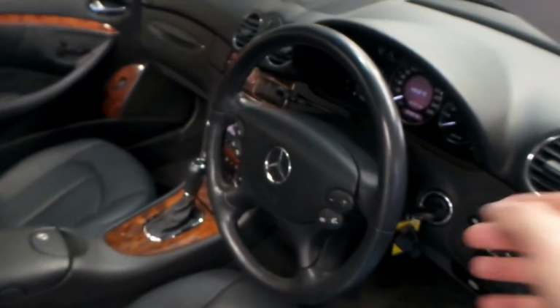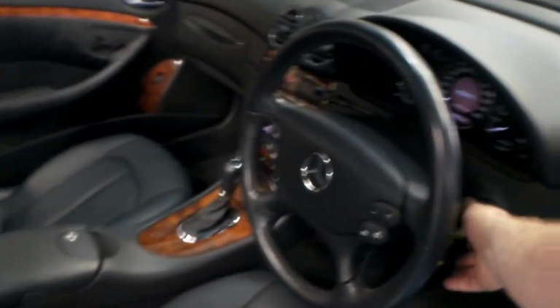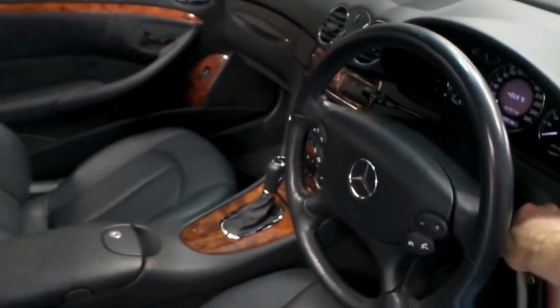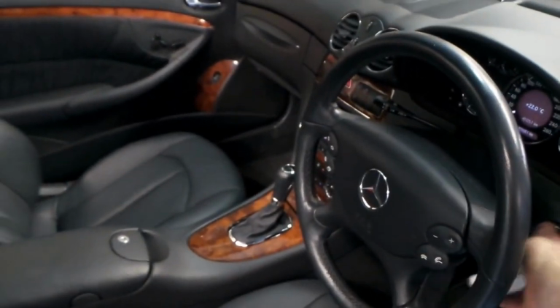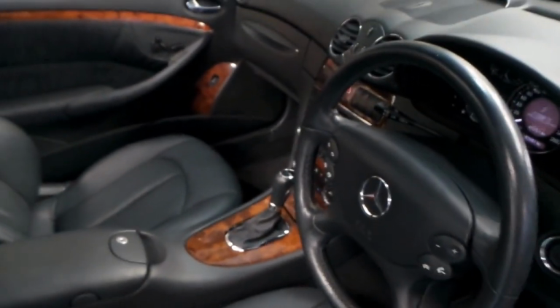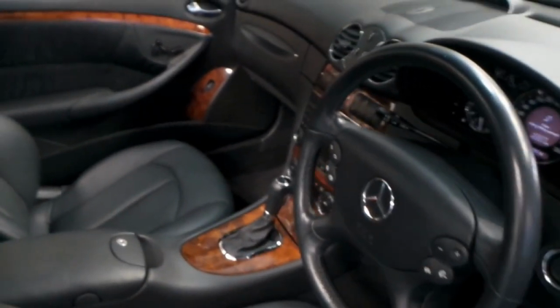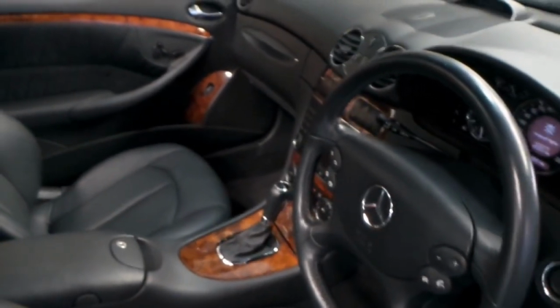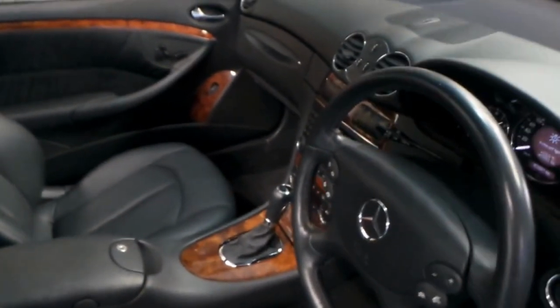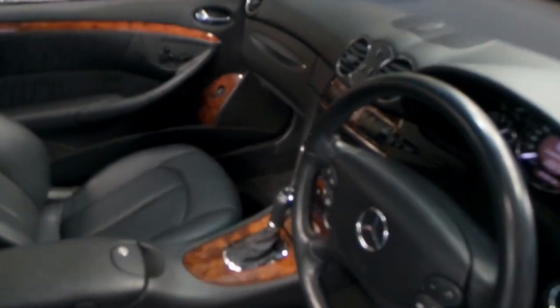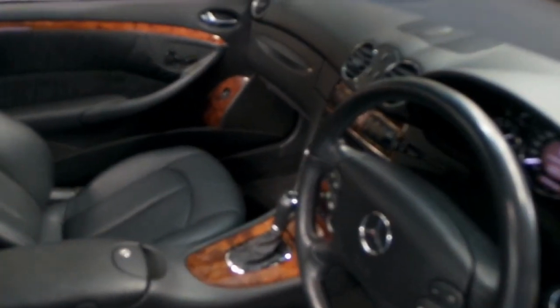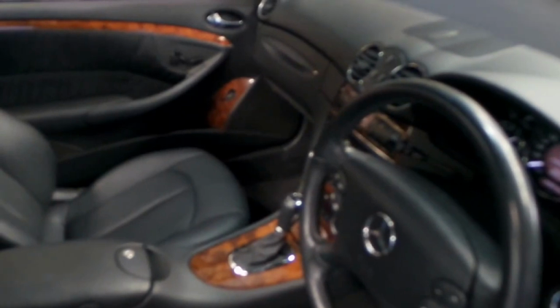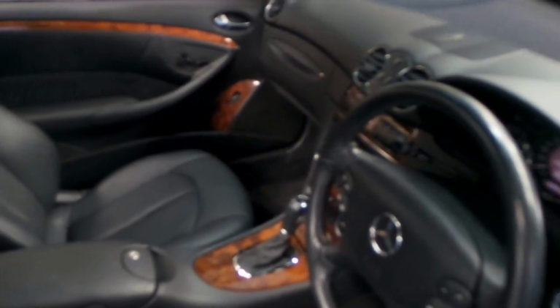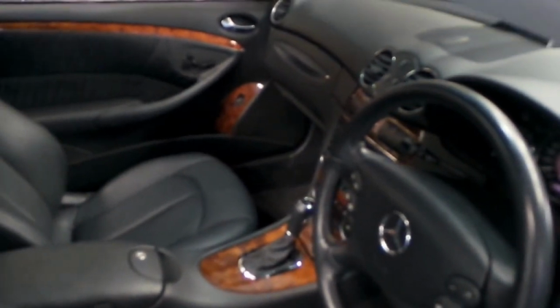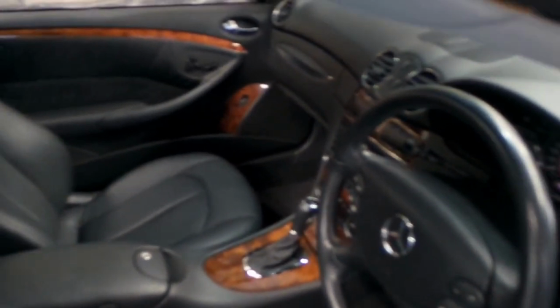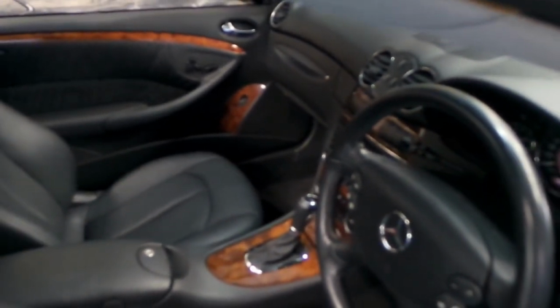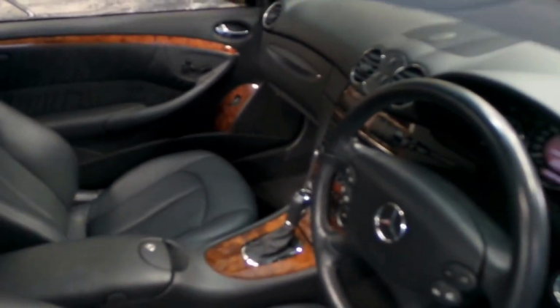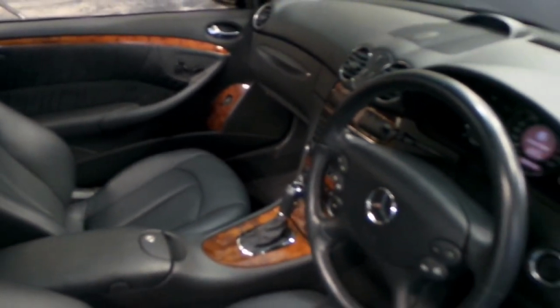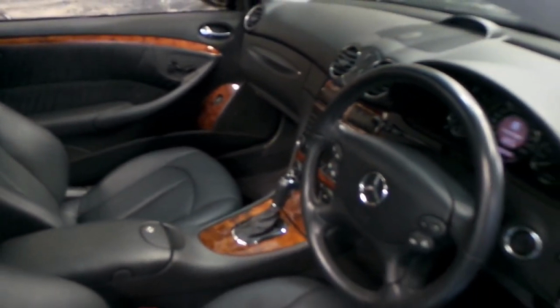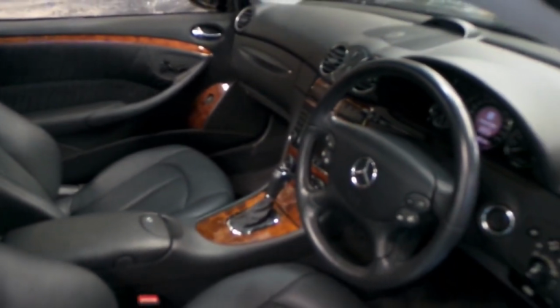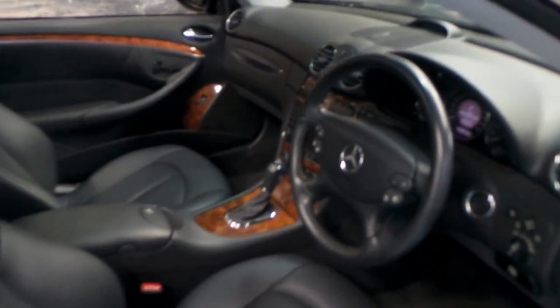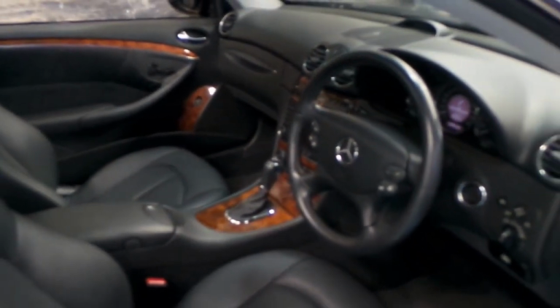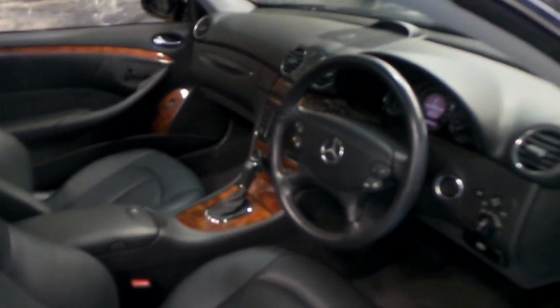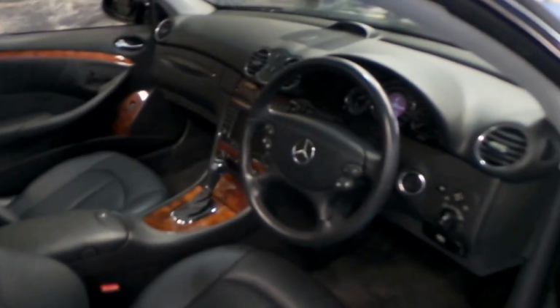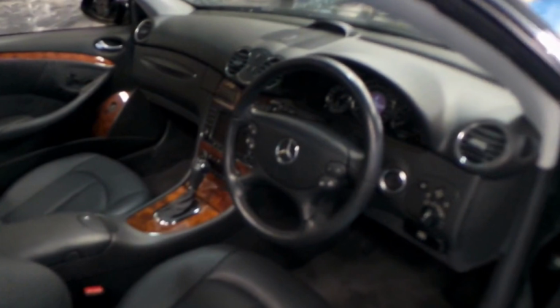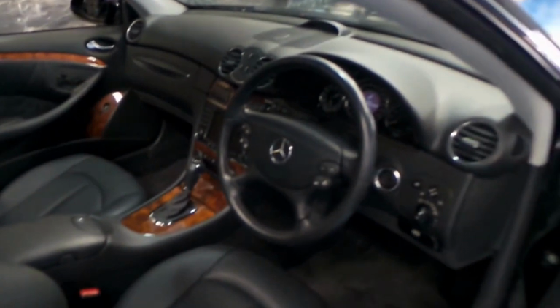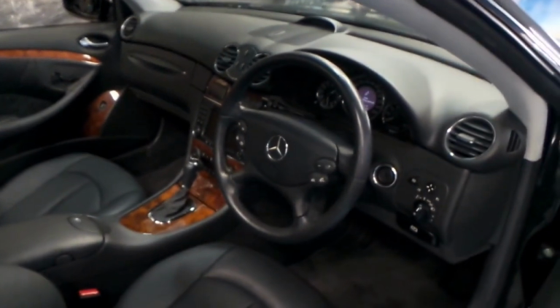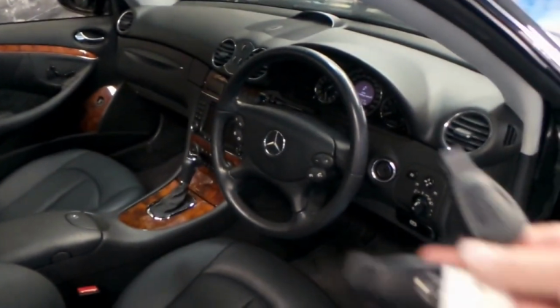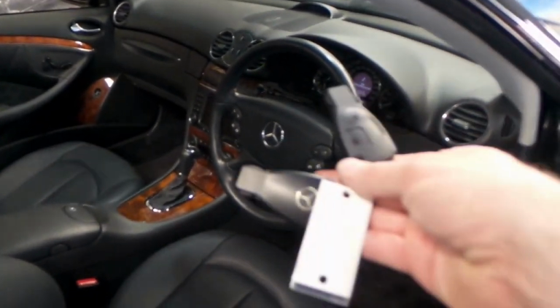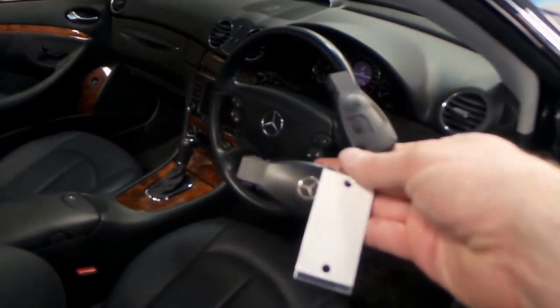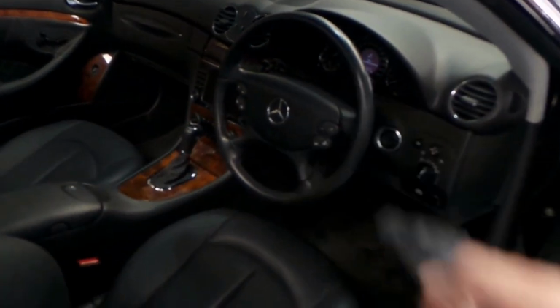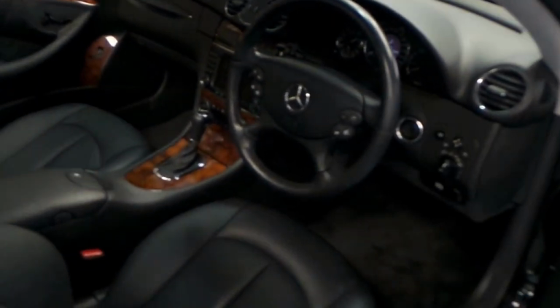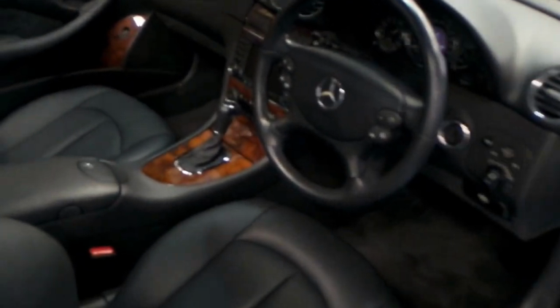This car has got a perfect Mercedes-Benz service history. What perfect means is it's basically been serviced by a Mercedes dealer its entire life, on time. It's got two remote keys as you can see.